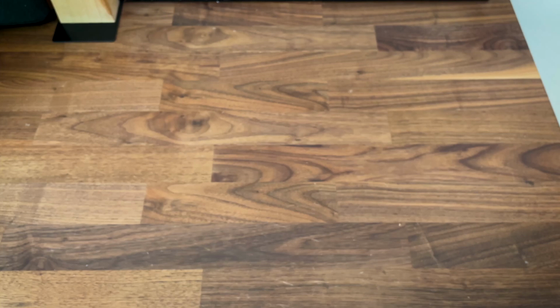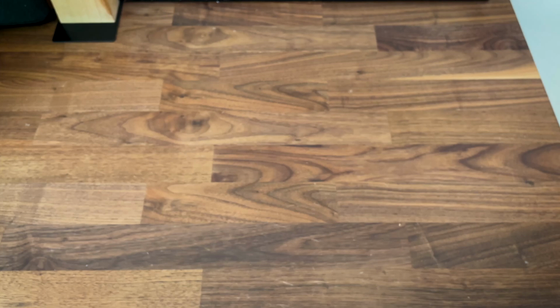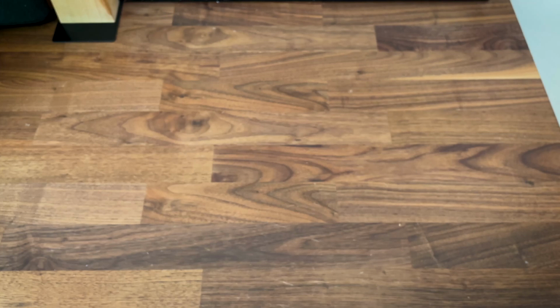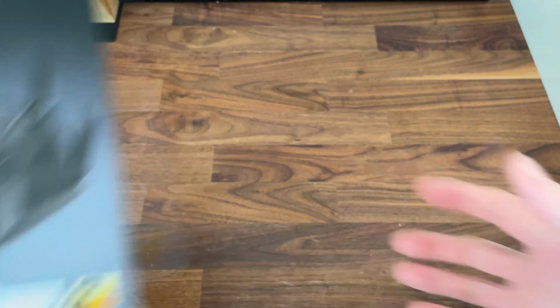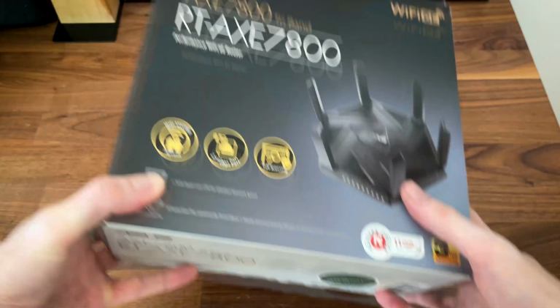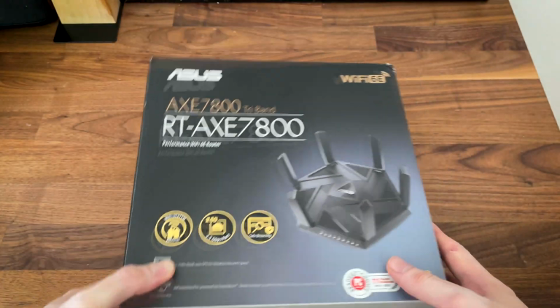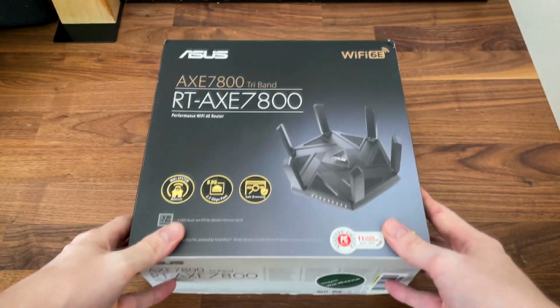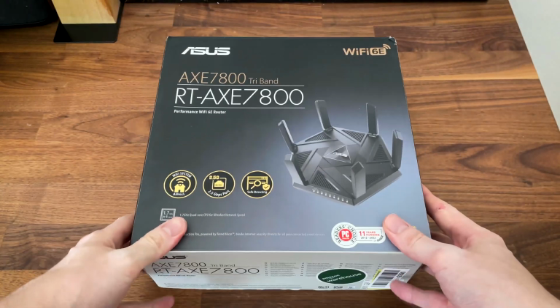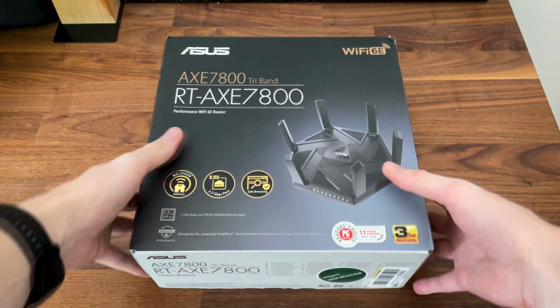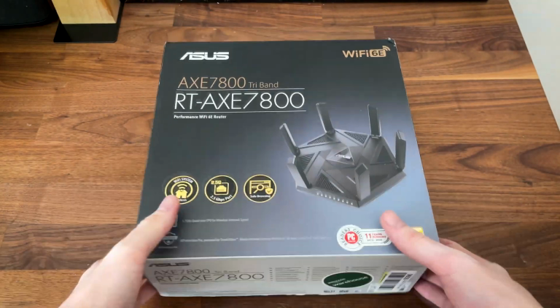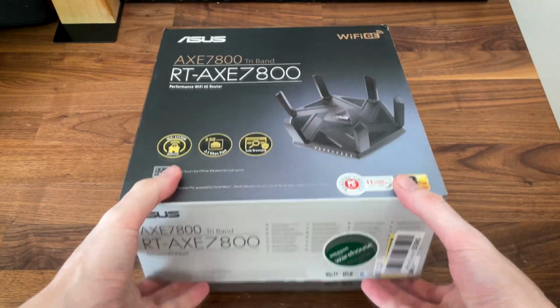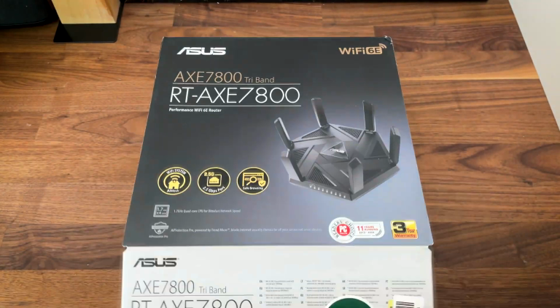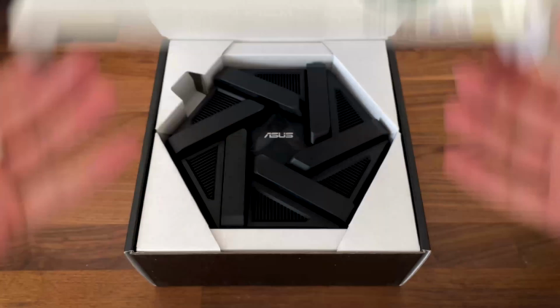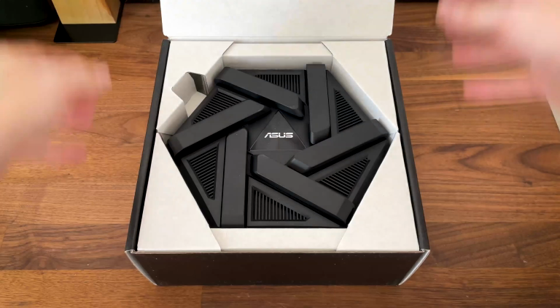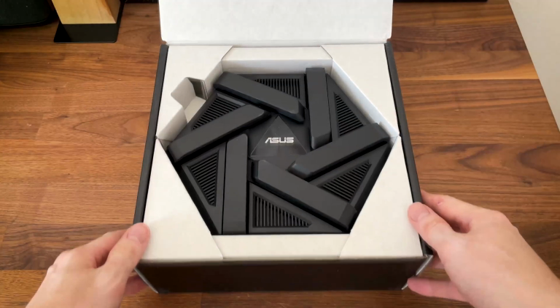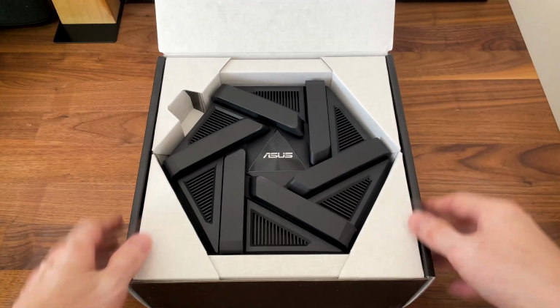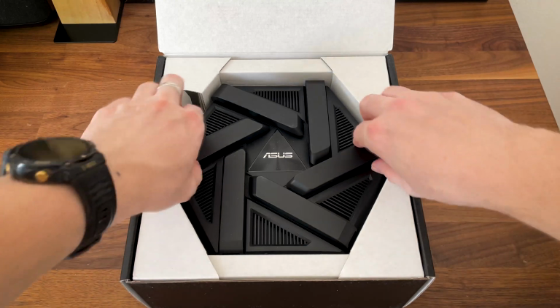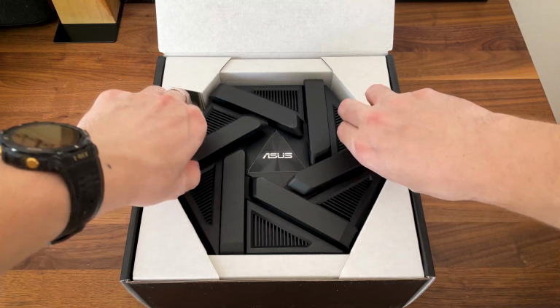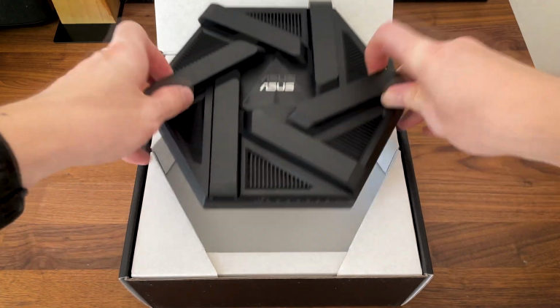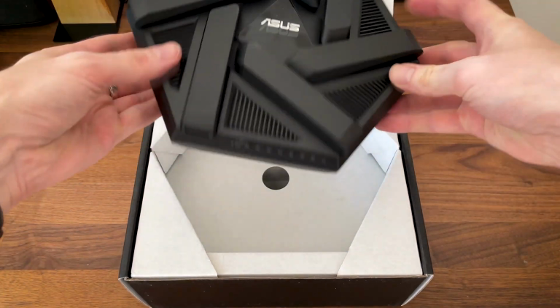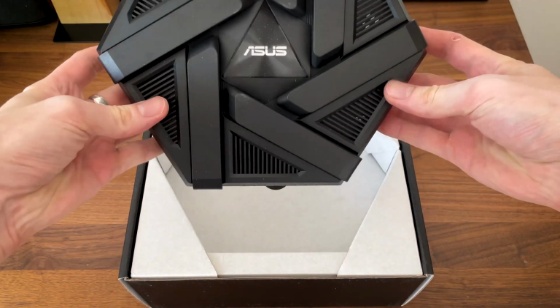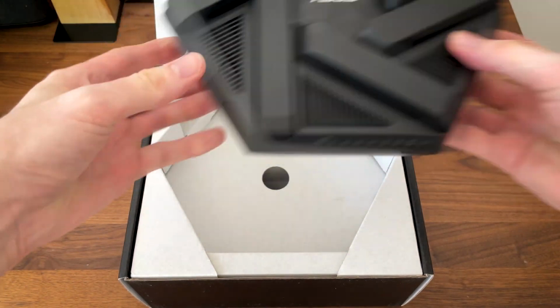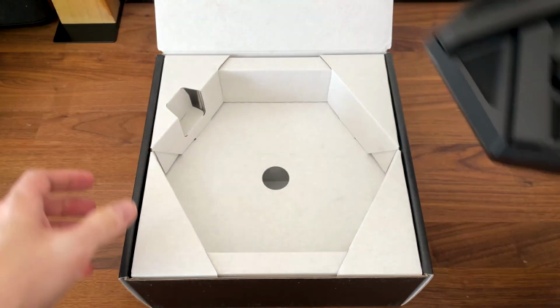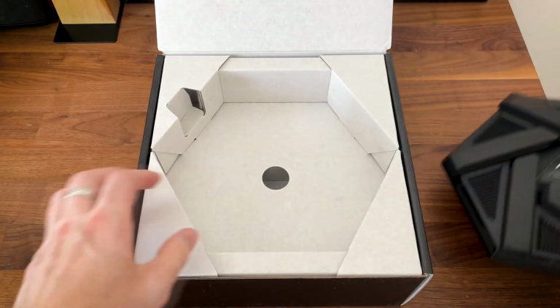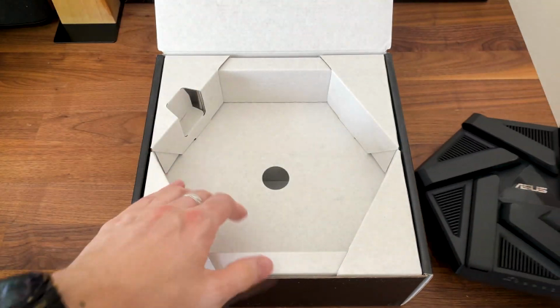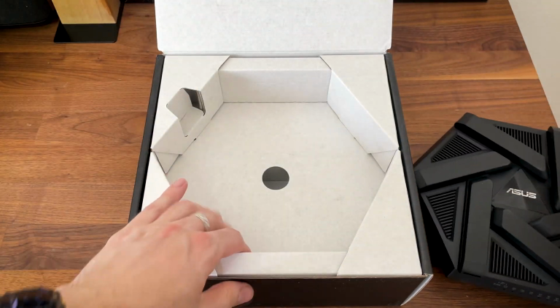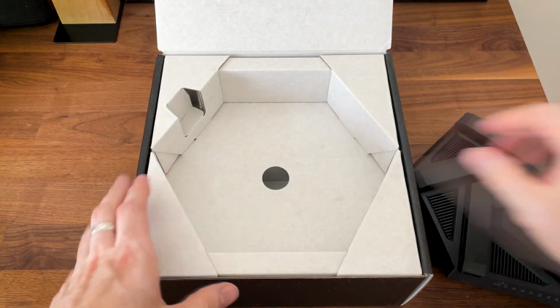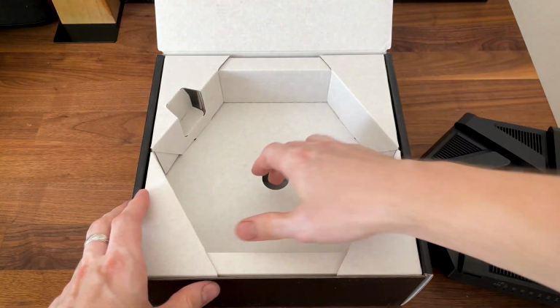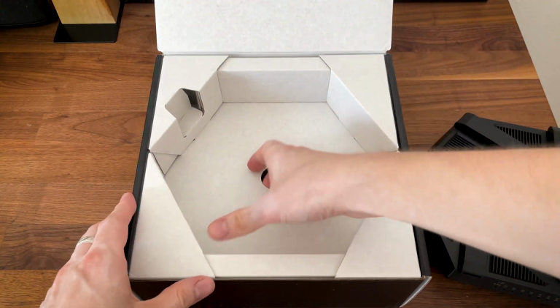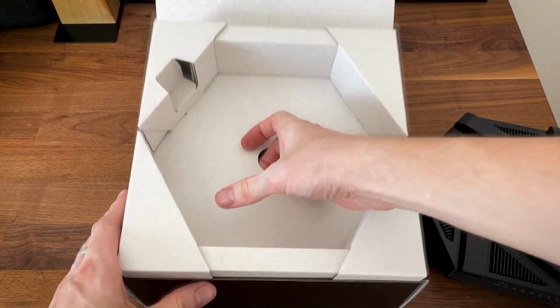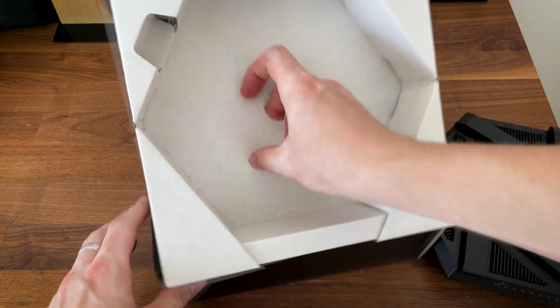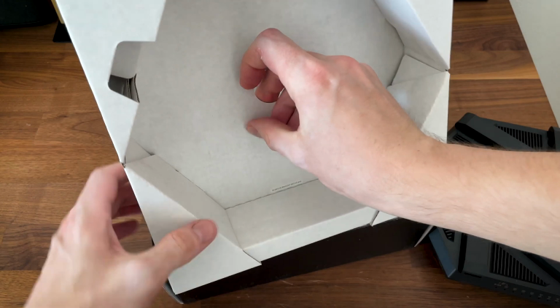I finally got my hands on the ASUS RT-AXE7800, a Wi-Fi 6E tri-band router which was released last year, but I found a good deal and got it for cheap, so let's see what's inside the box.